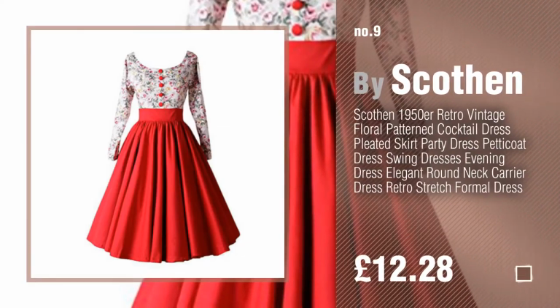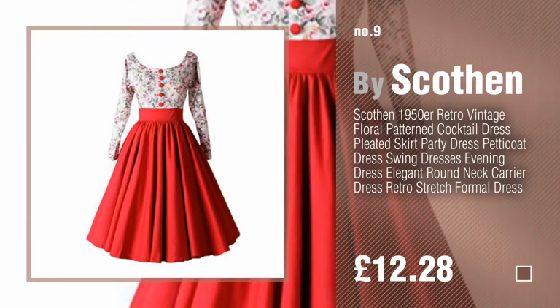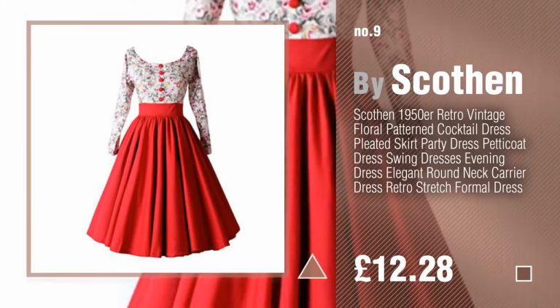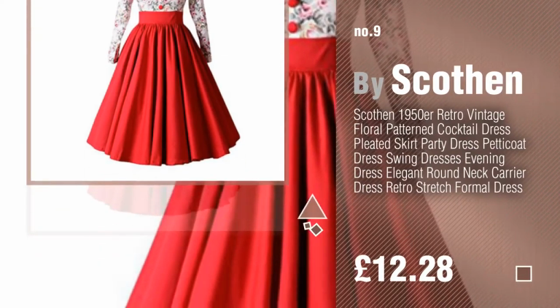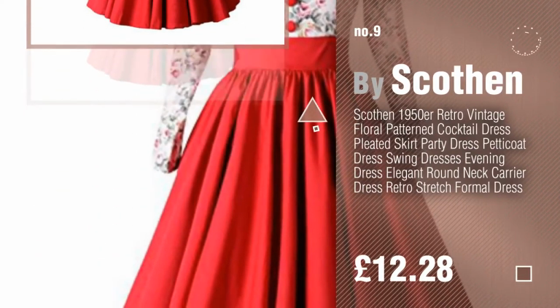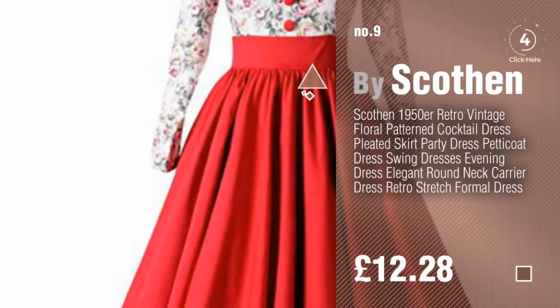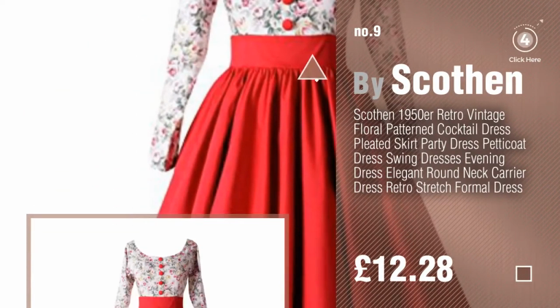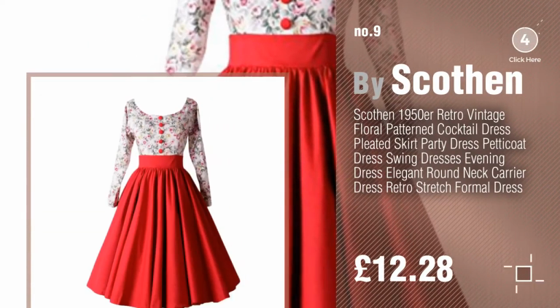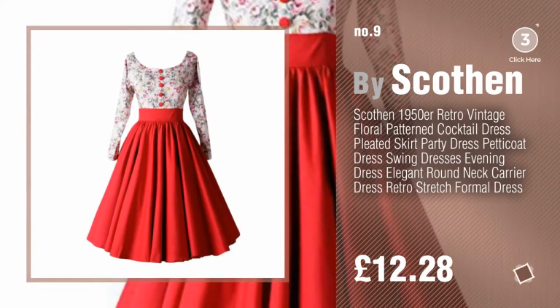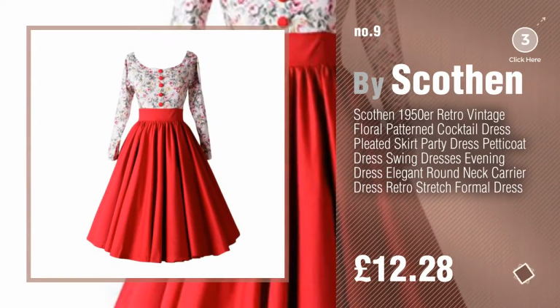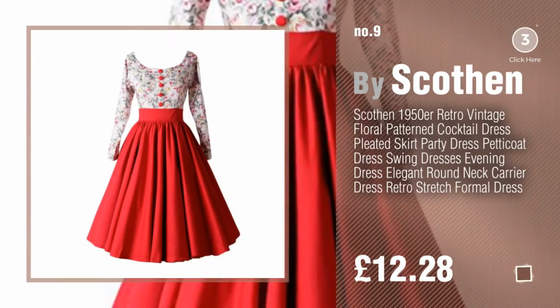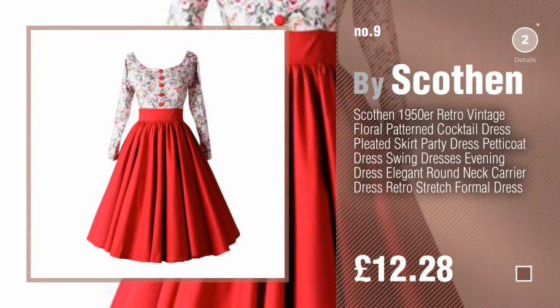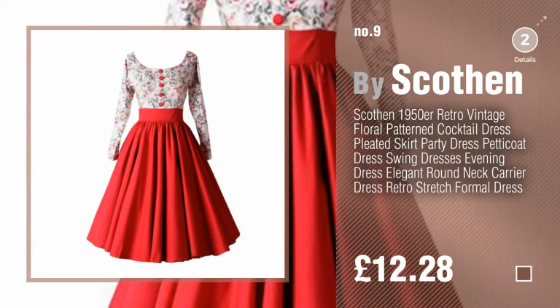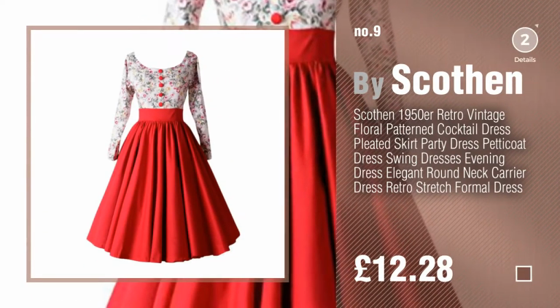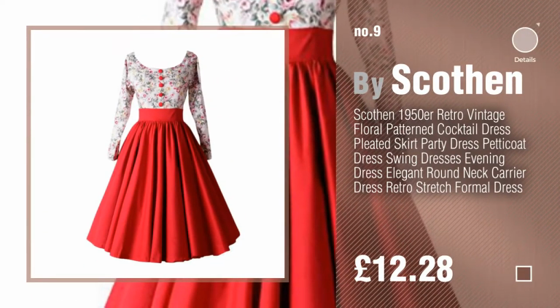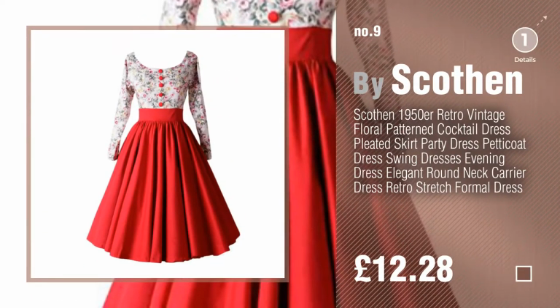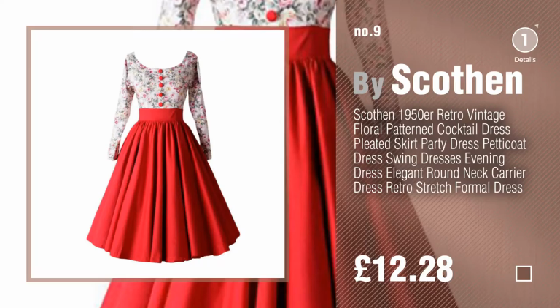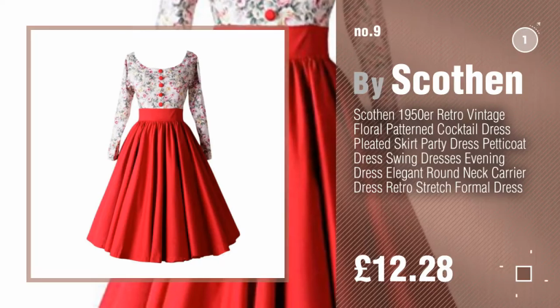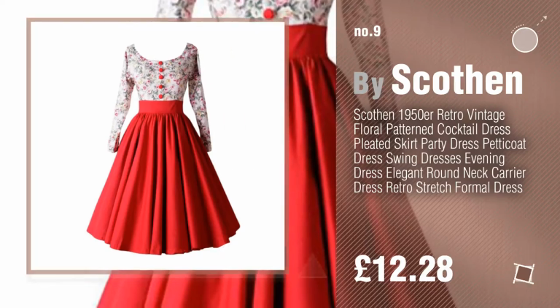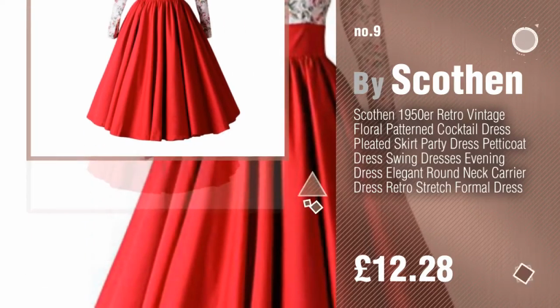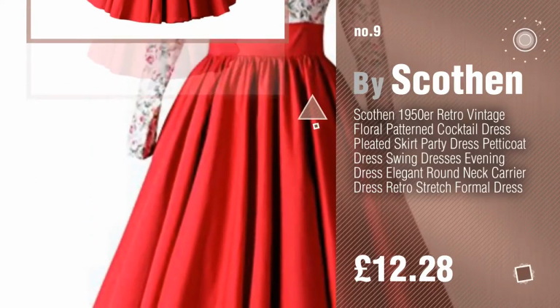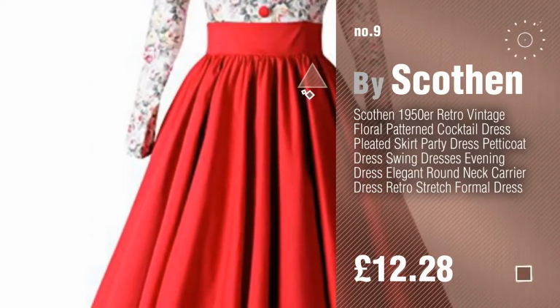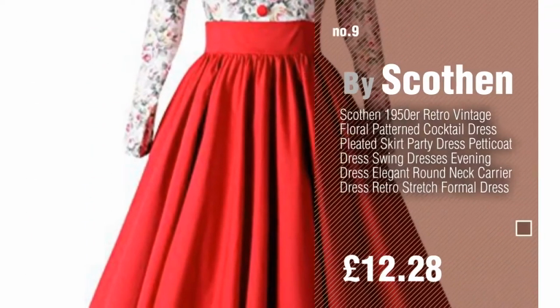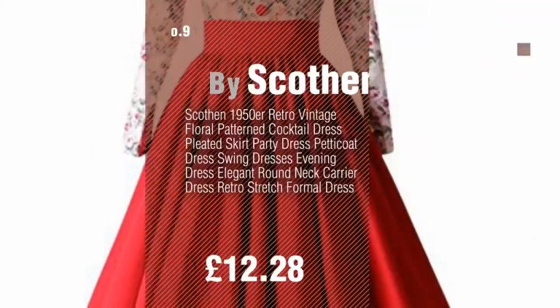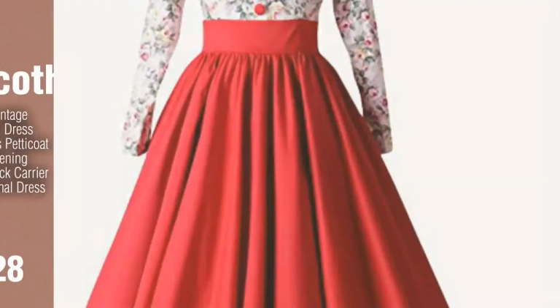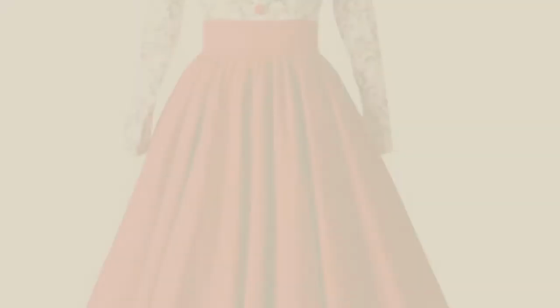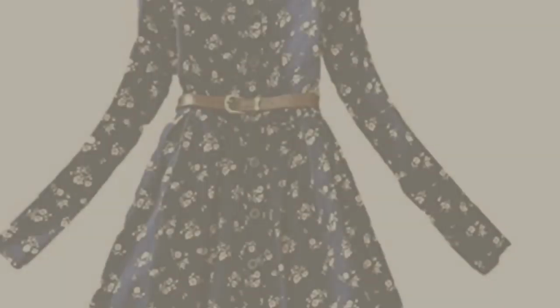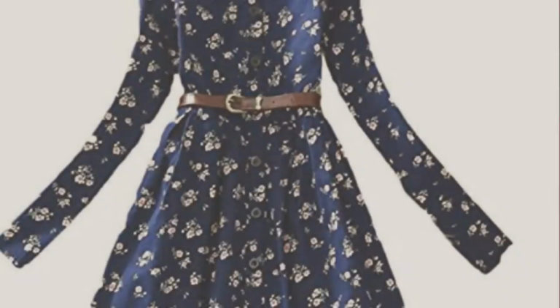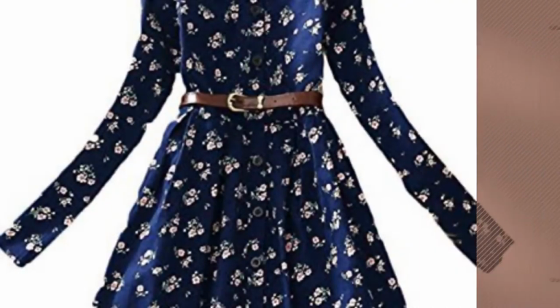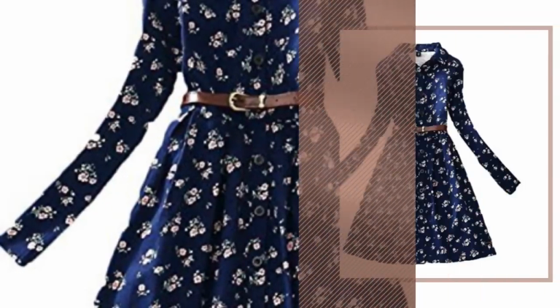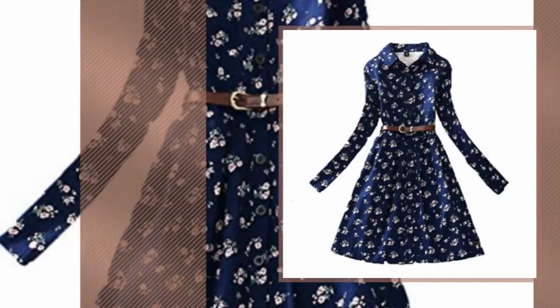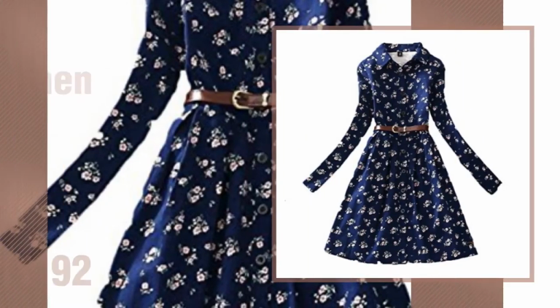Discover more carrier dresses, ideas and items to explore. Click the circle in the corner. Number 10.